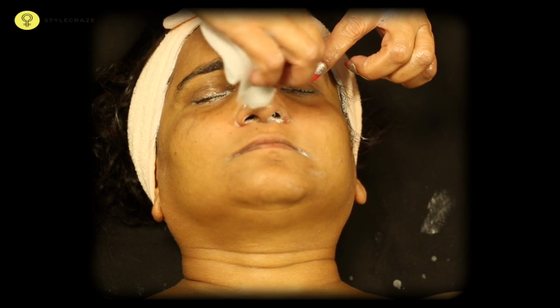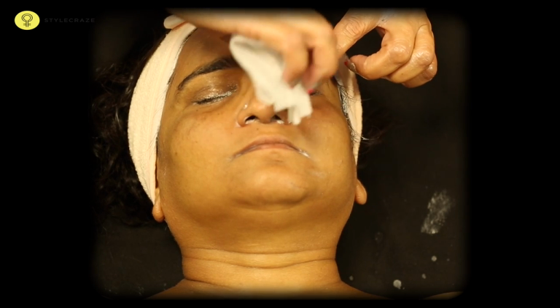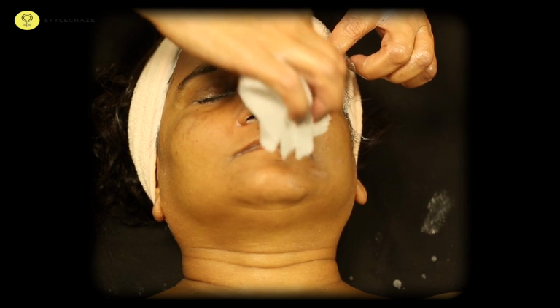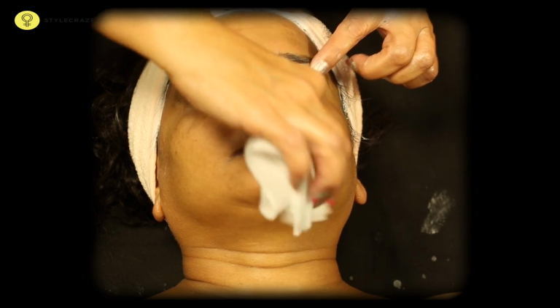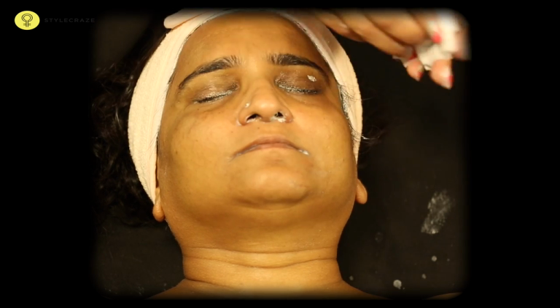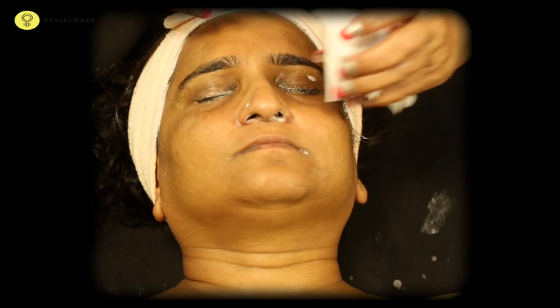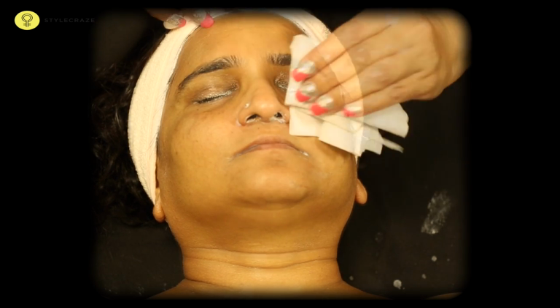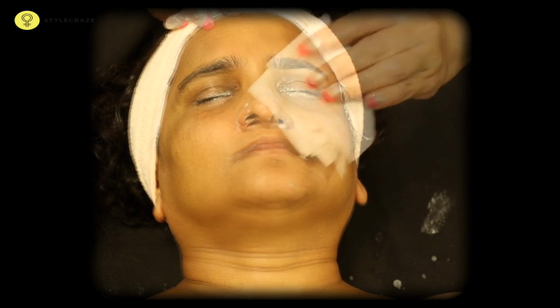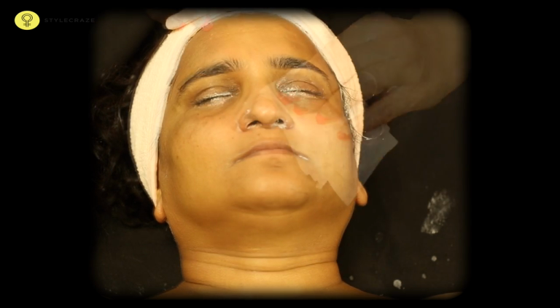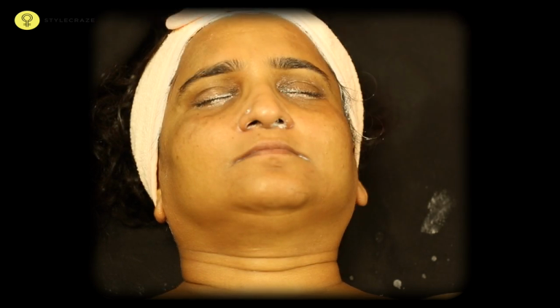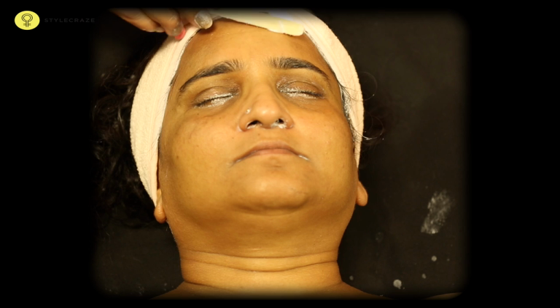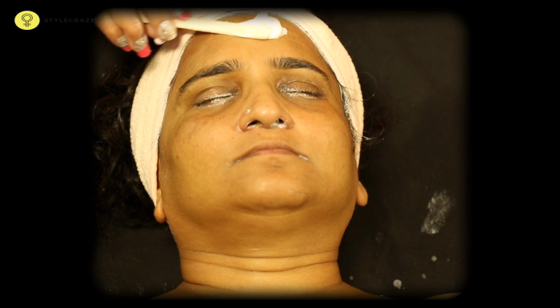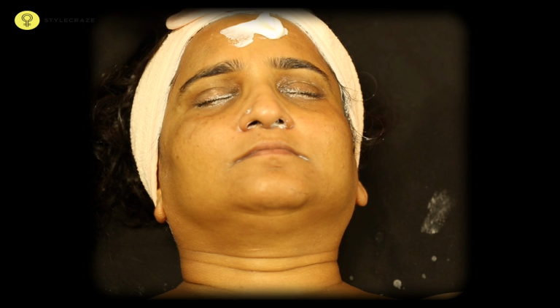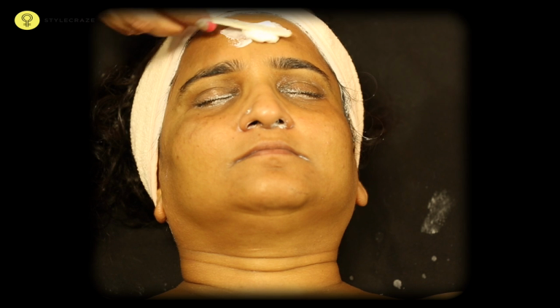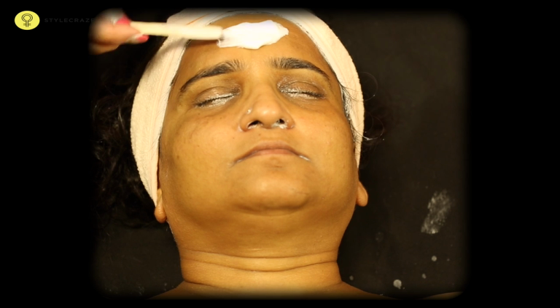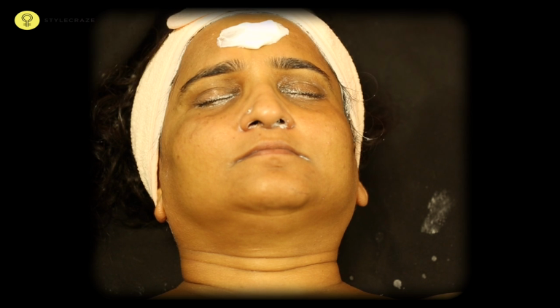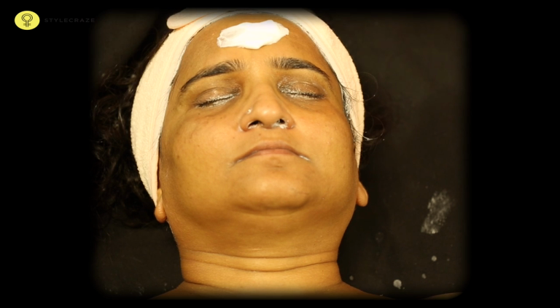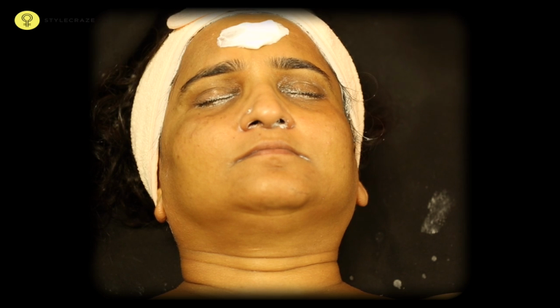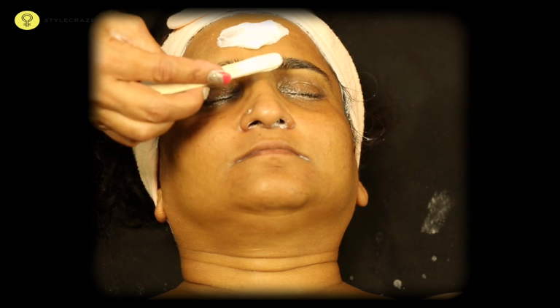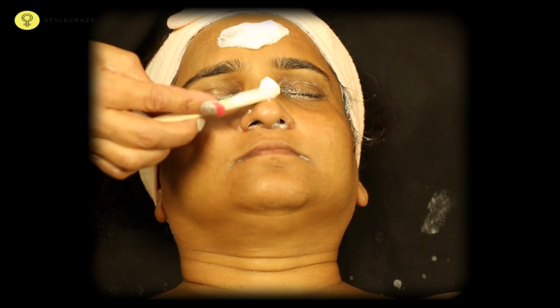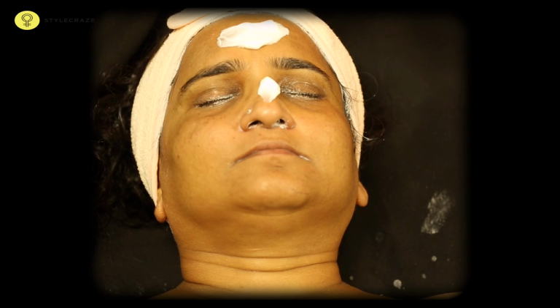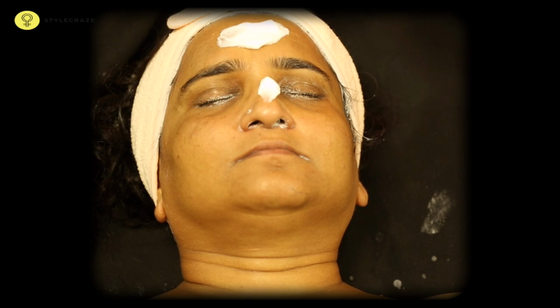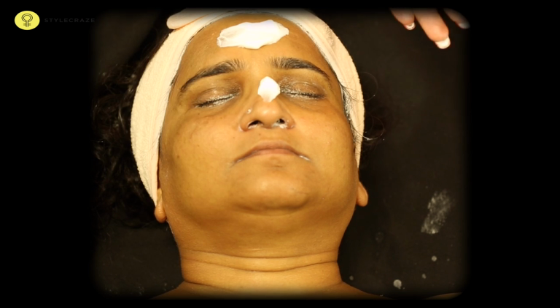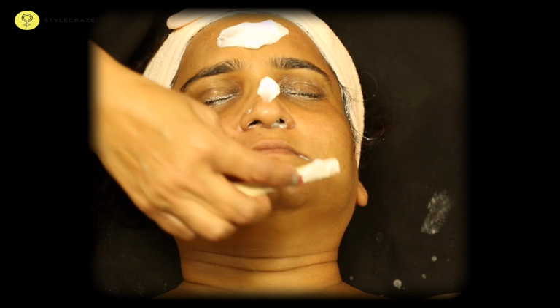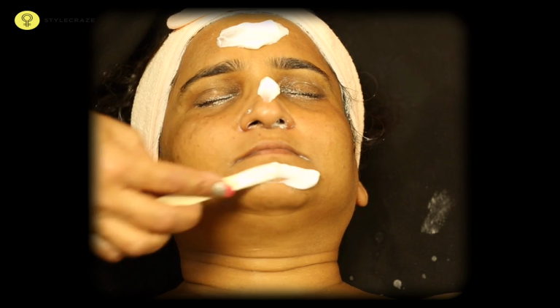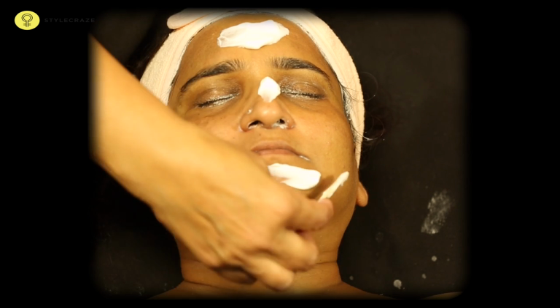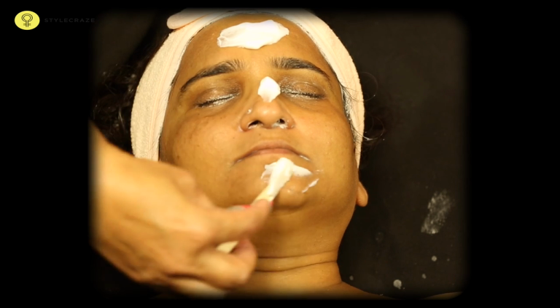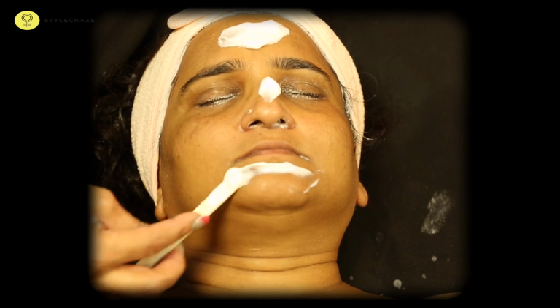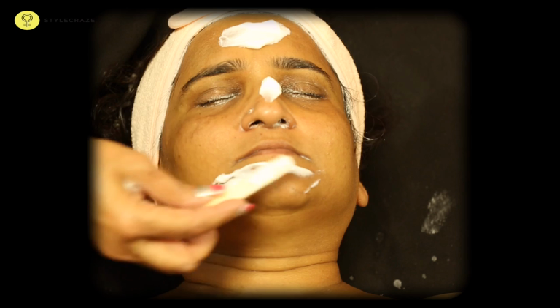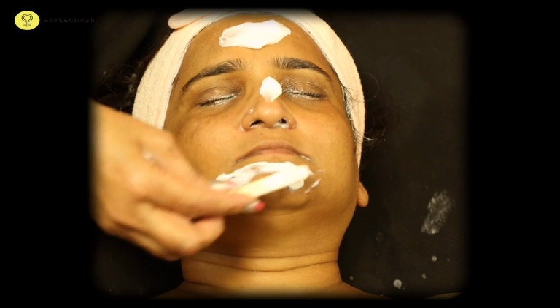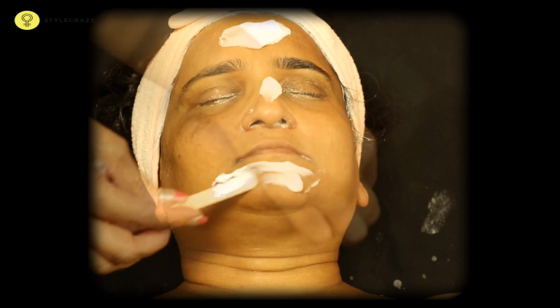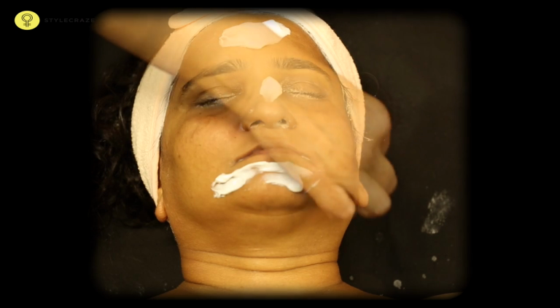Wipe off the cream and apply a blossom lotion evenly on the face. Leave it on for 10-15 minutes, then wipe the lotion off with a soft cloth.